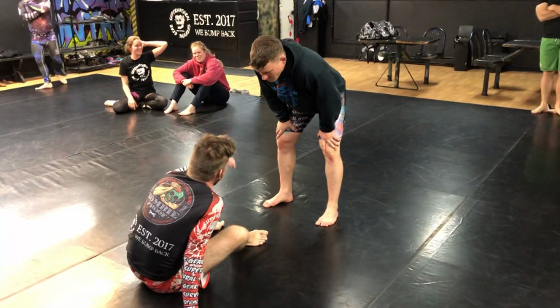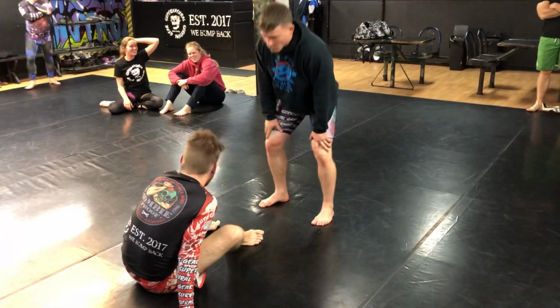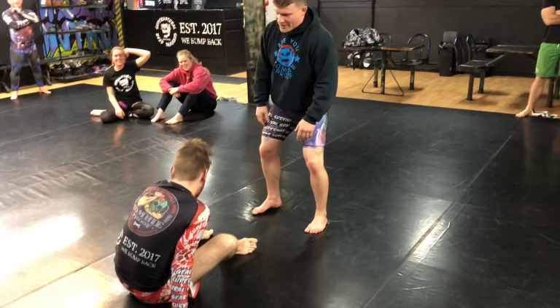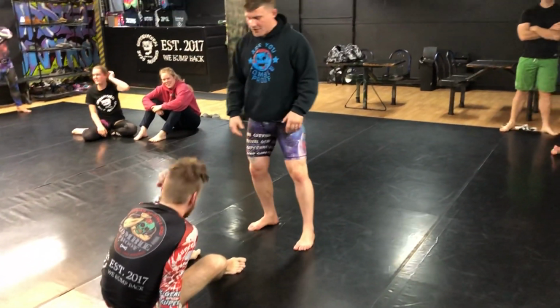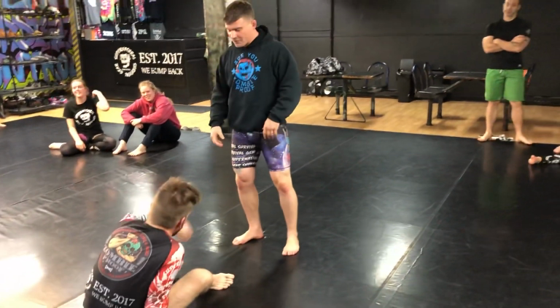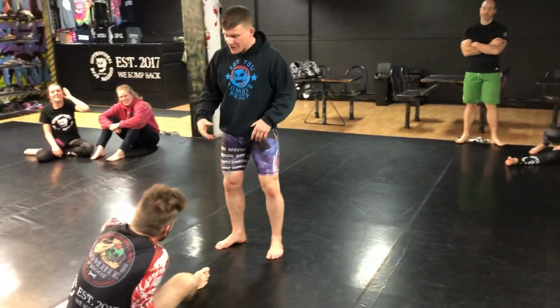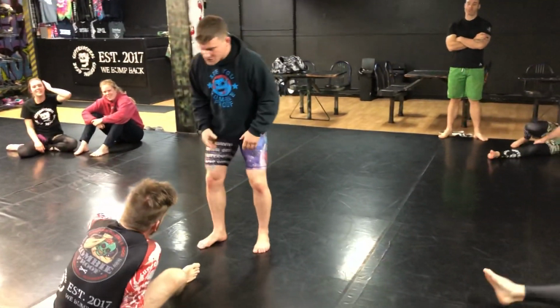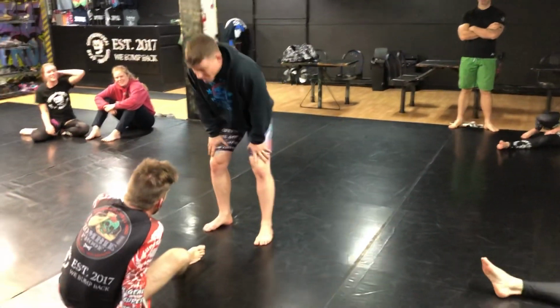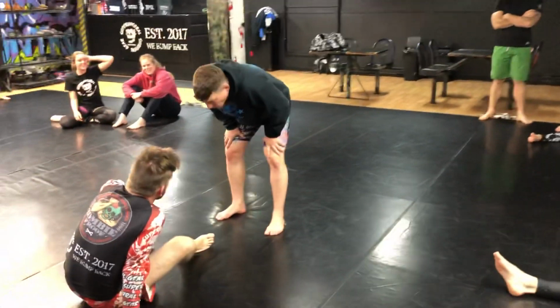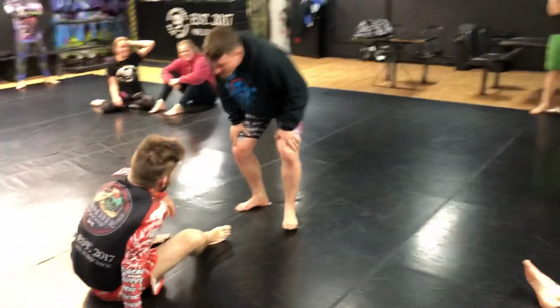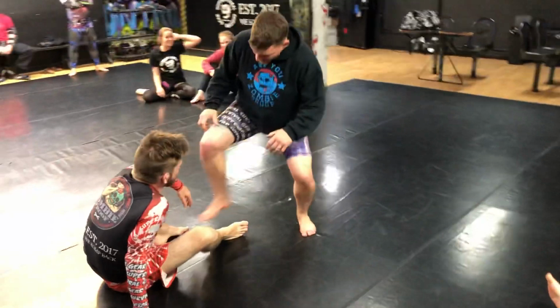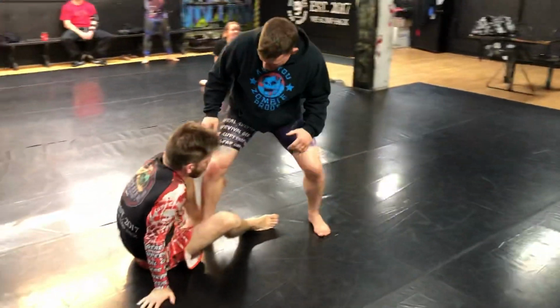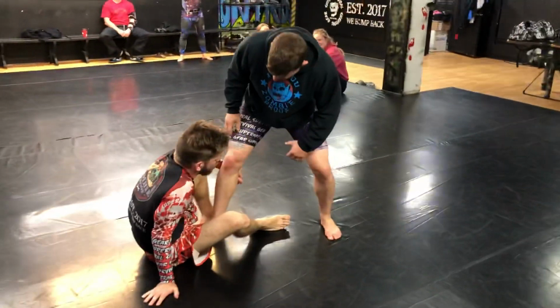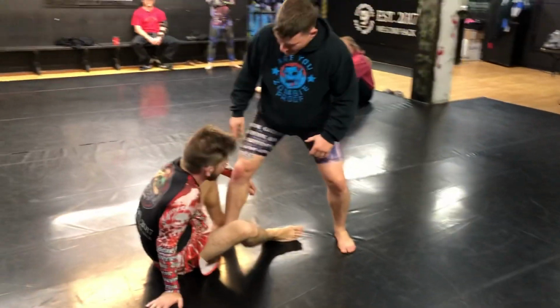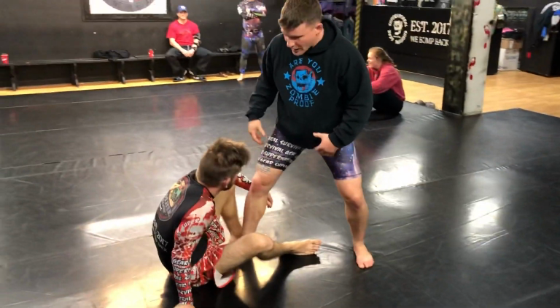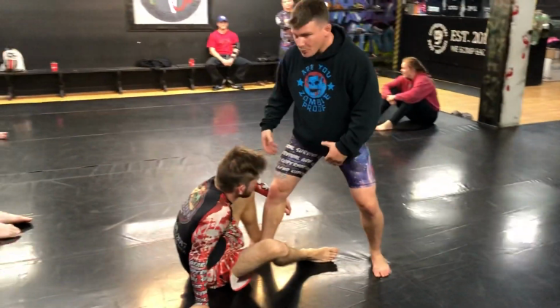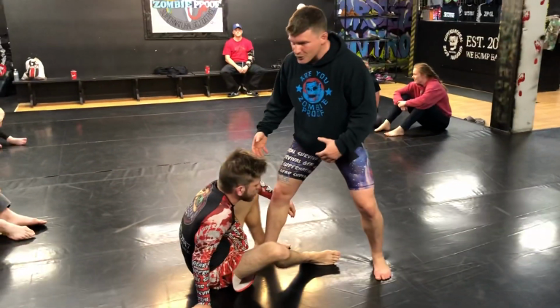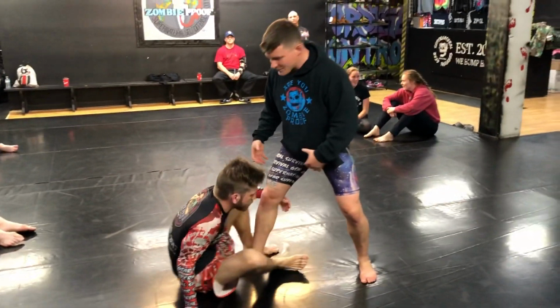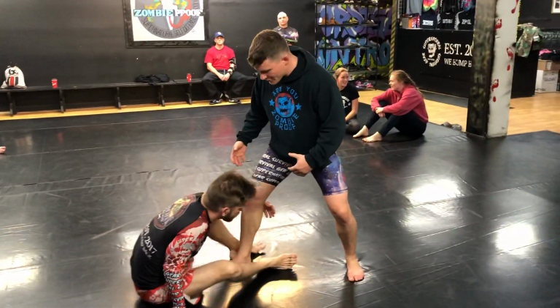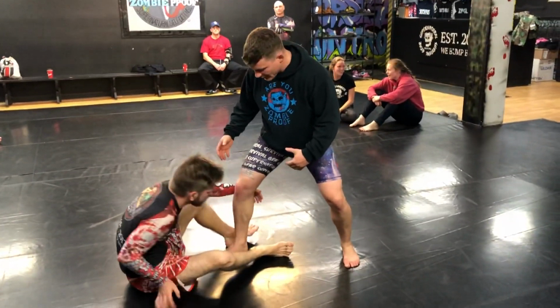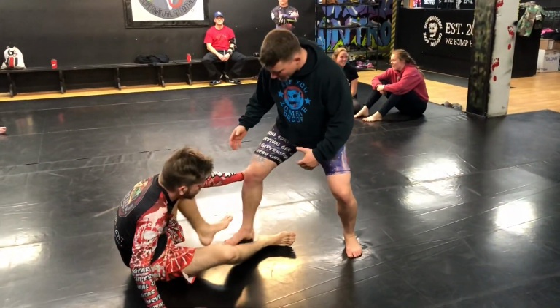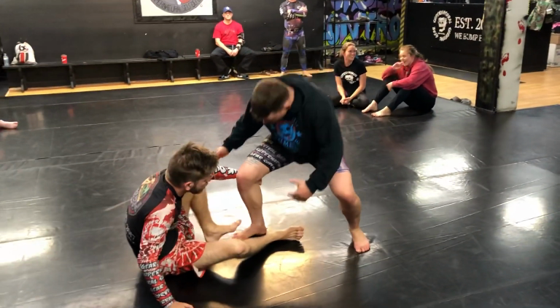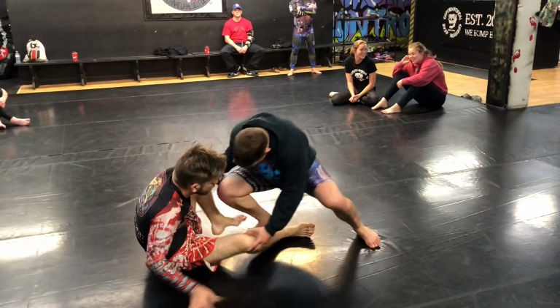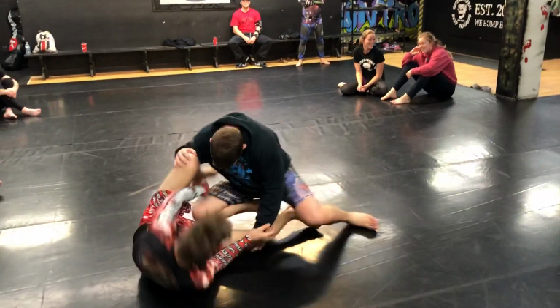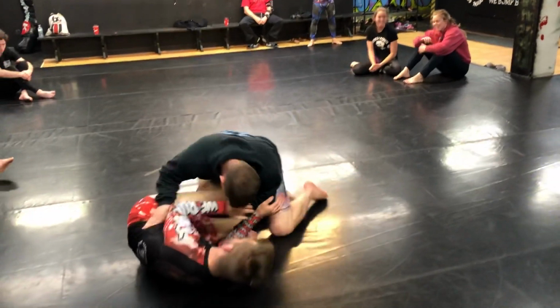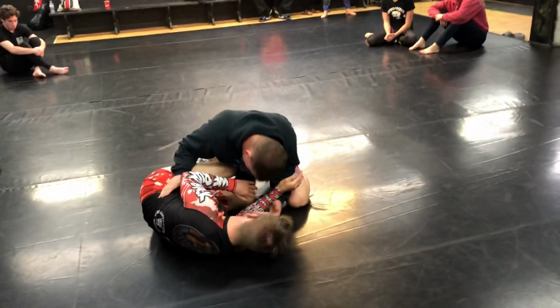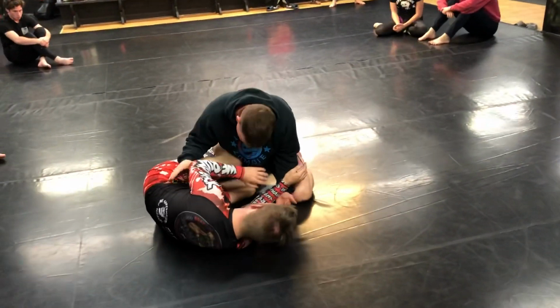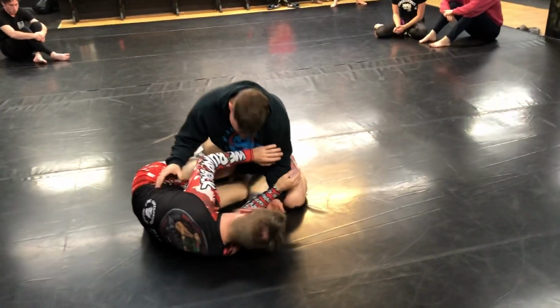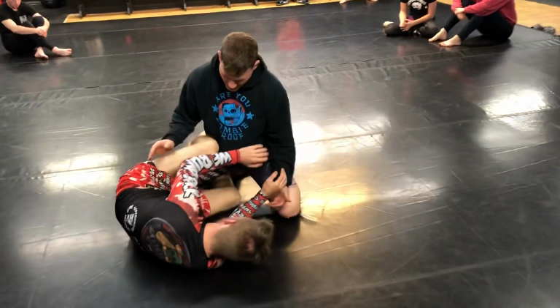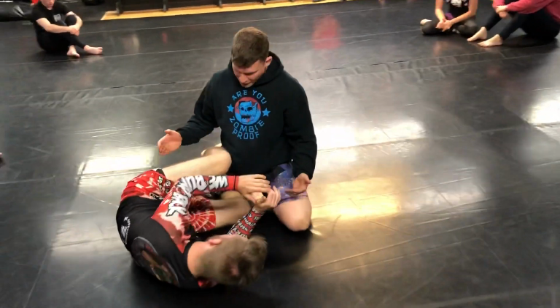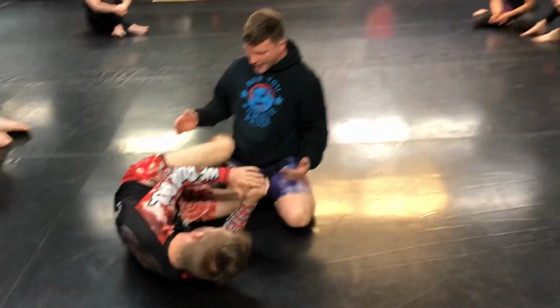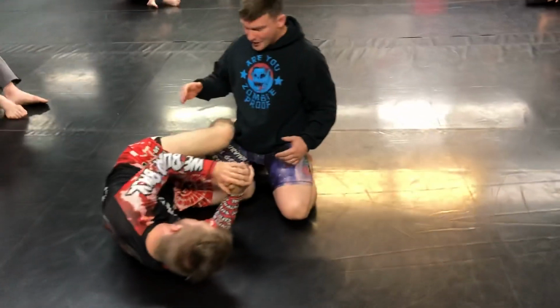My favorite way of passing half guard — first, I like to force half guard. One way of doing it: take a step in. A lot of people butt scoot away because they know you're attacking the legs. Once they scoot away, I'm just gonna drop into here. So I forced half guard on them.